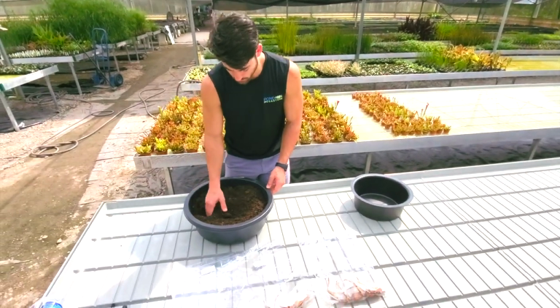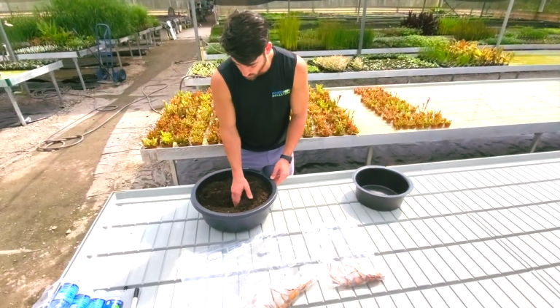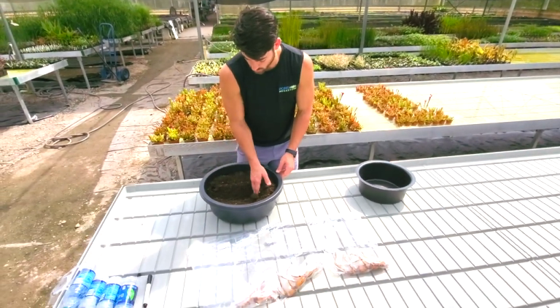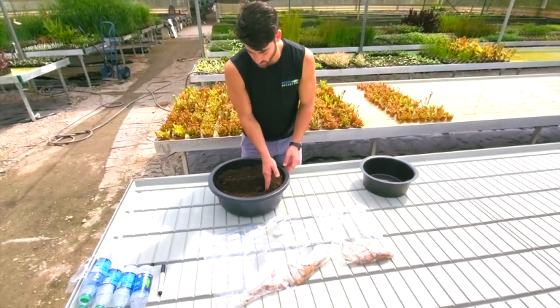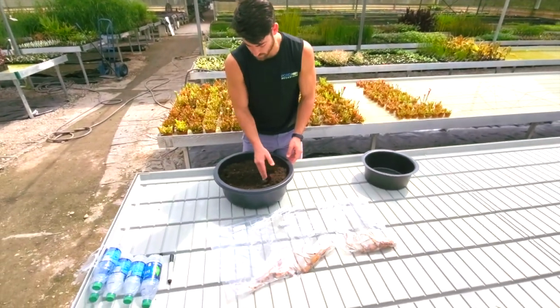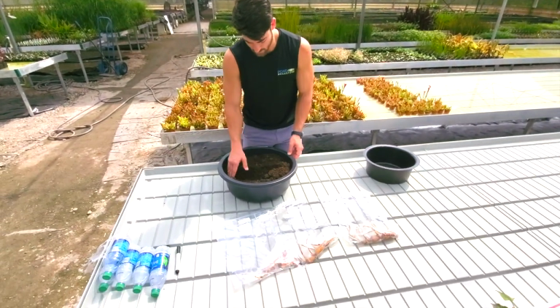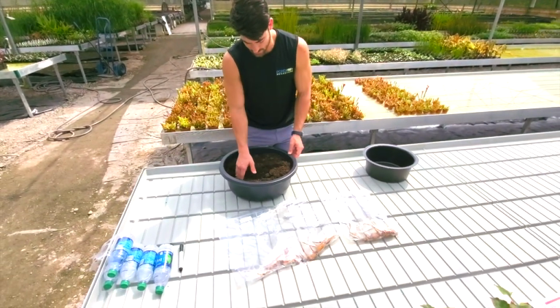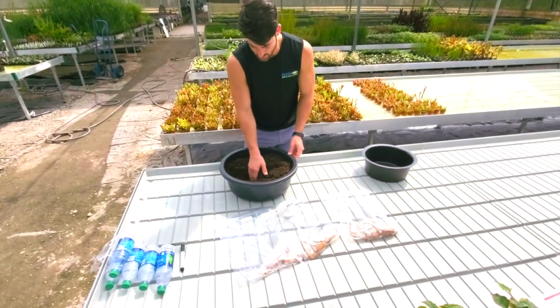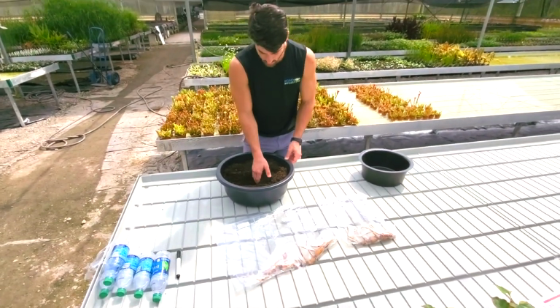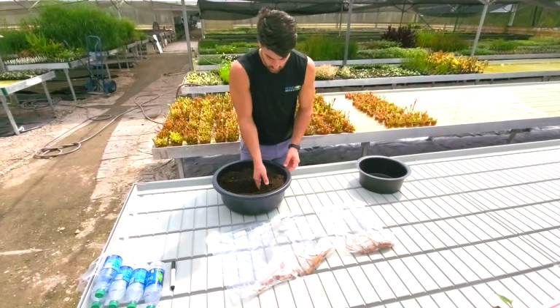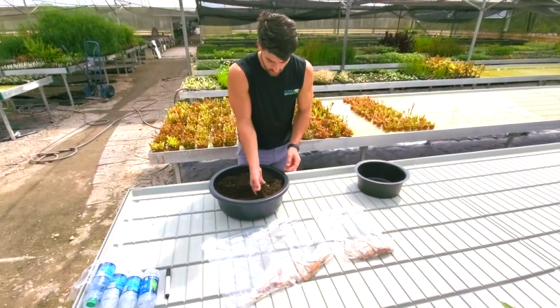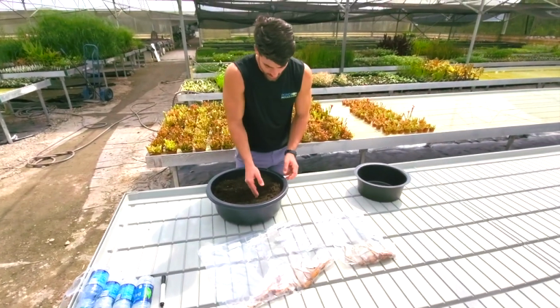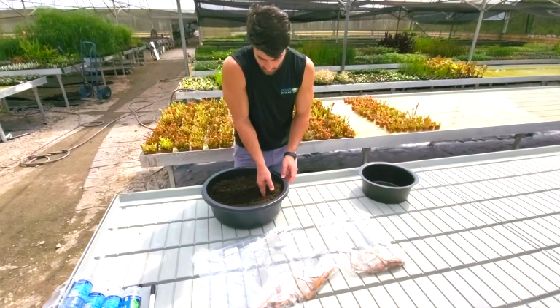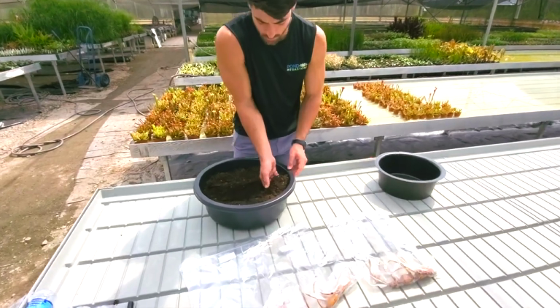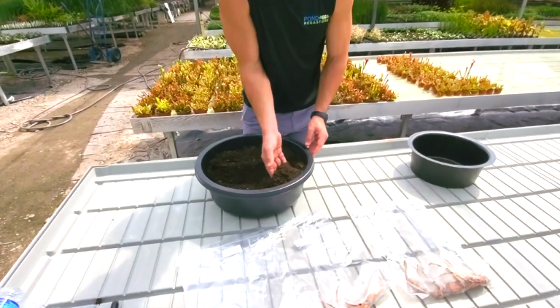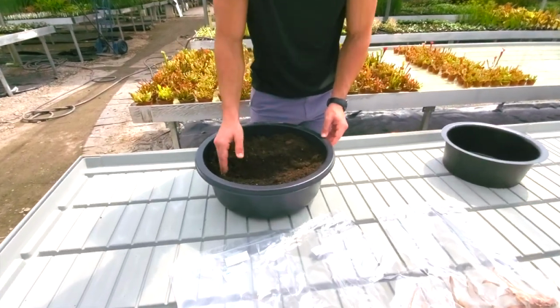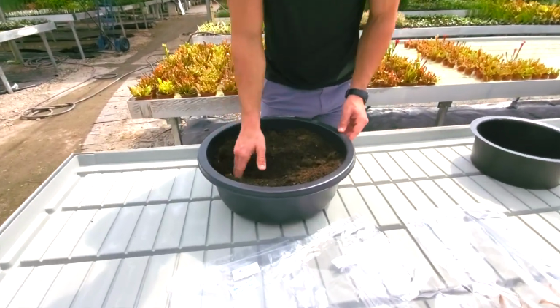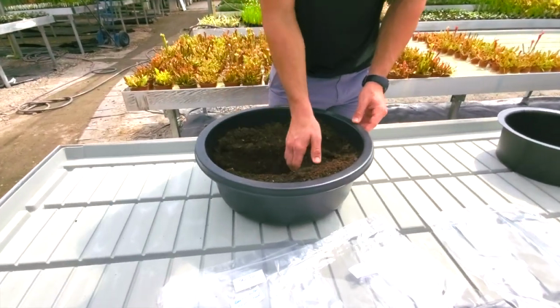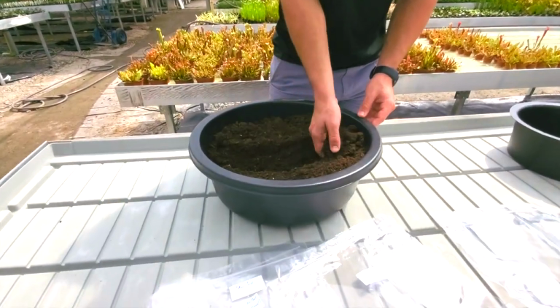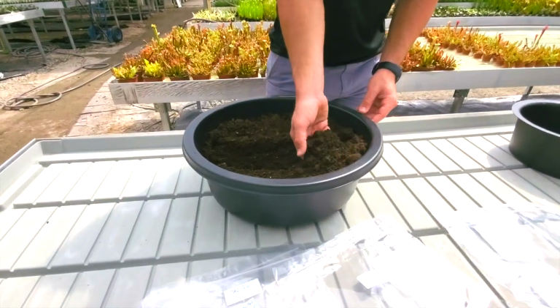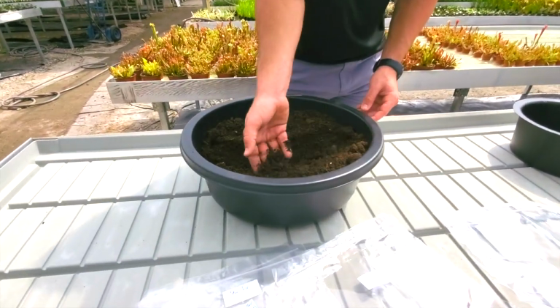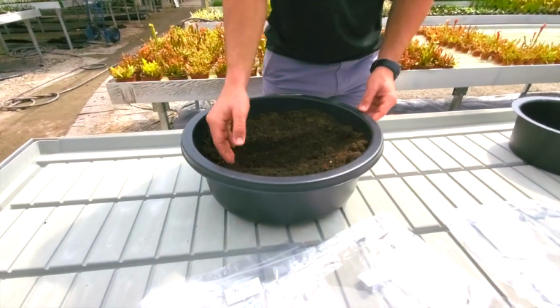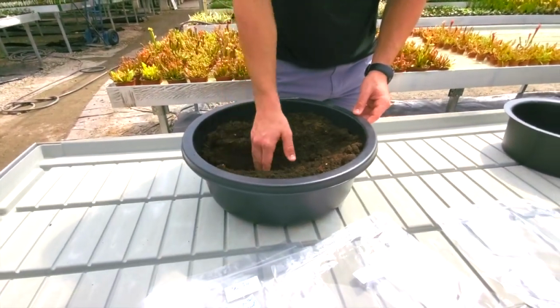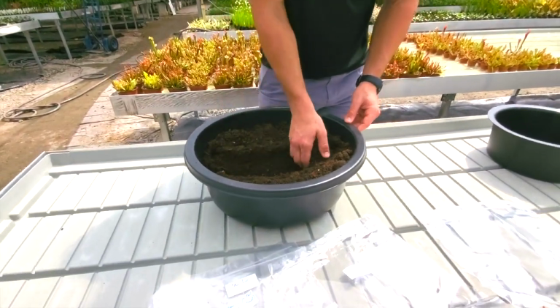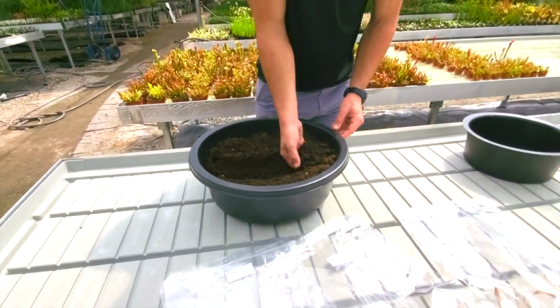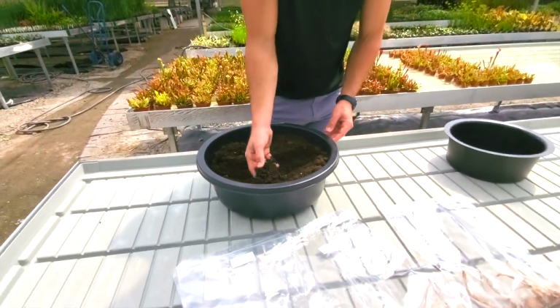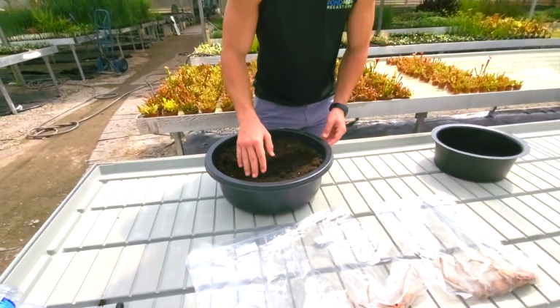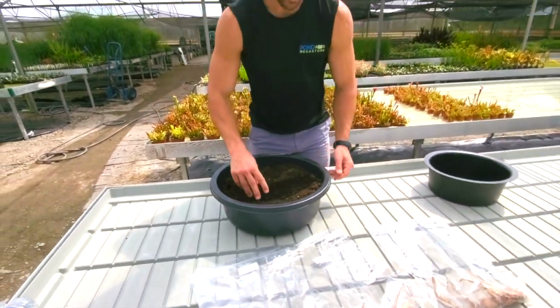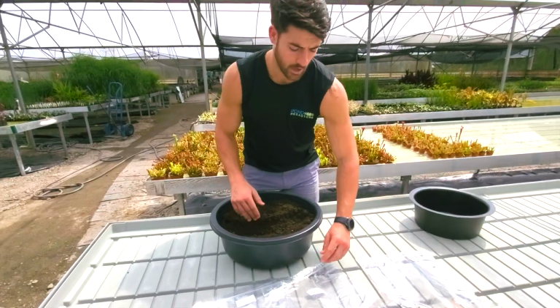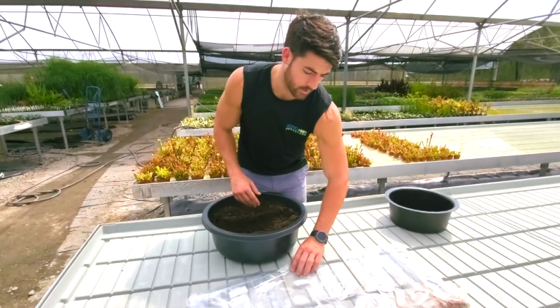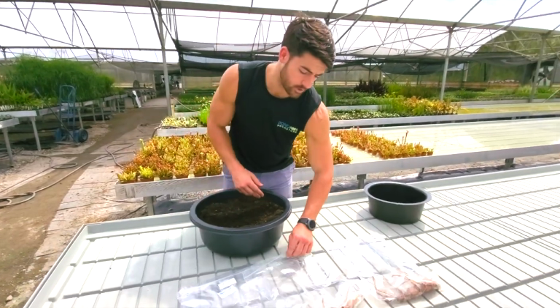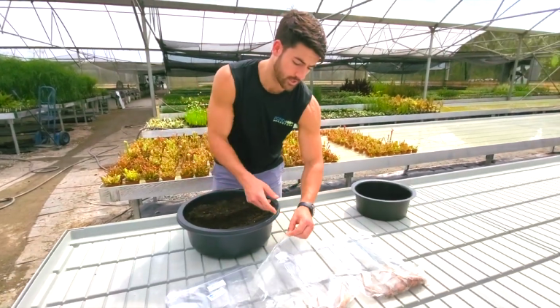First, what I want you all to start with is a nice trench. Use your hand and really make an even space here in the middle. I'm going to grab one of these tubers here.